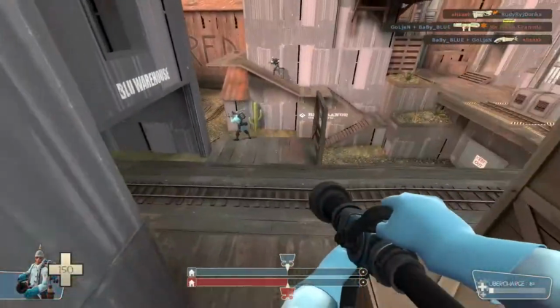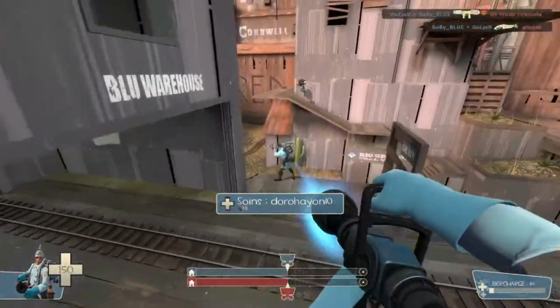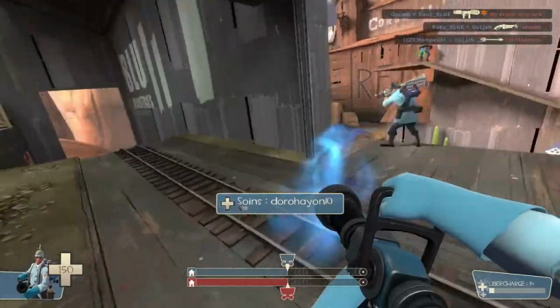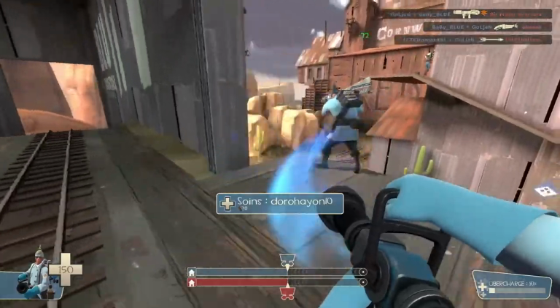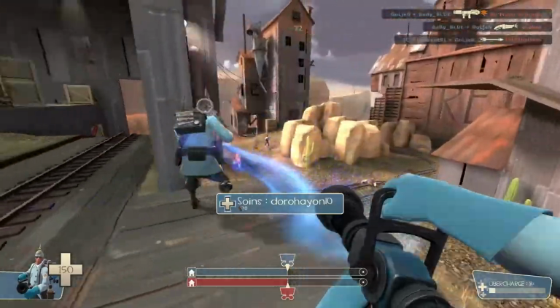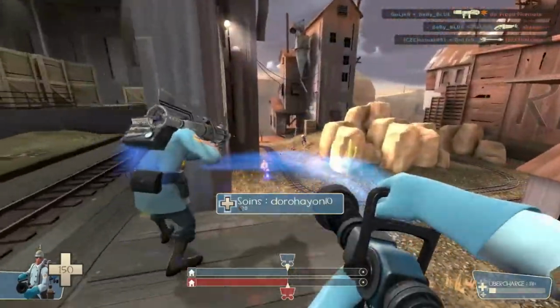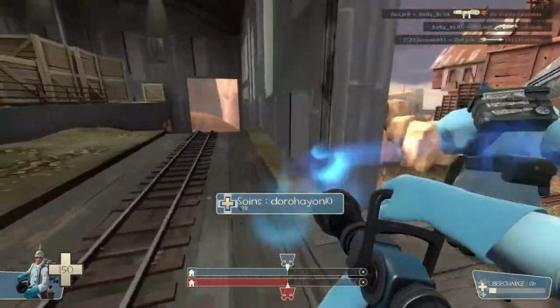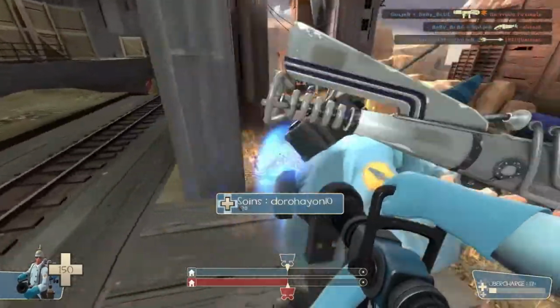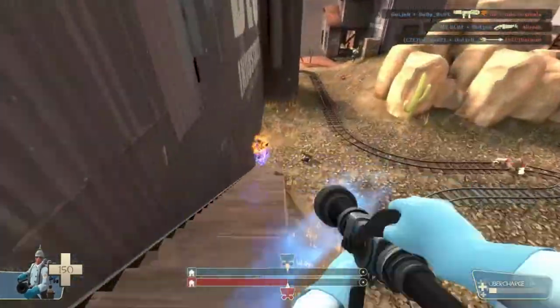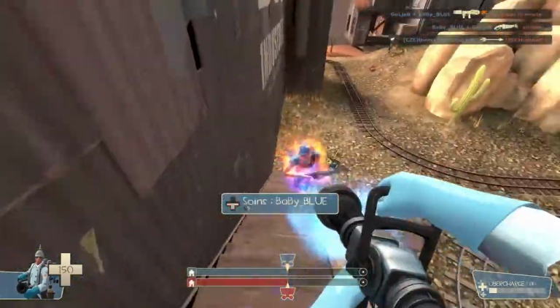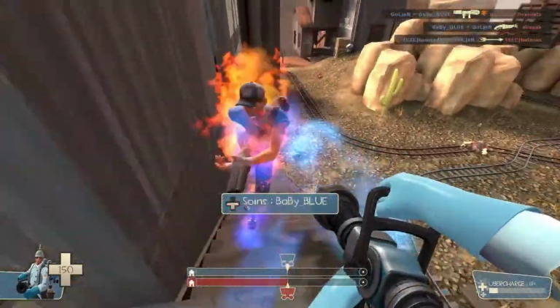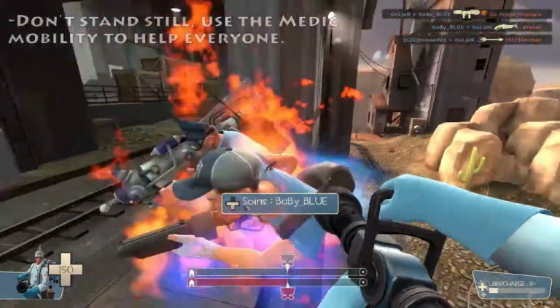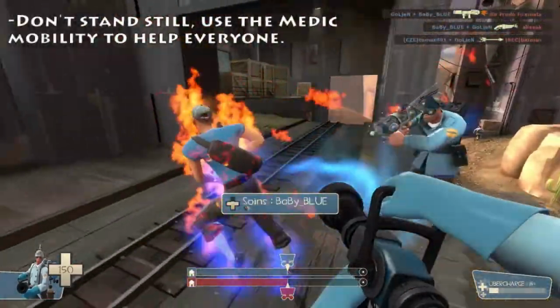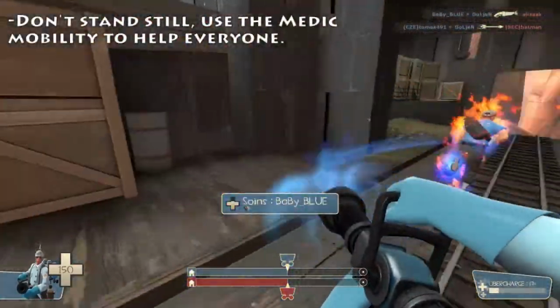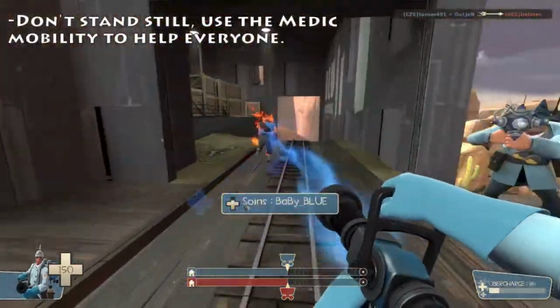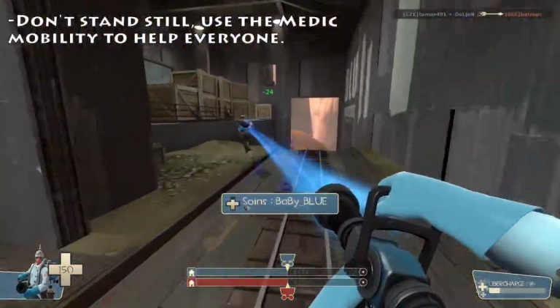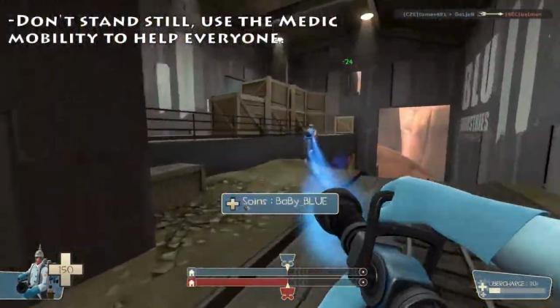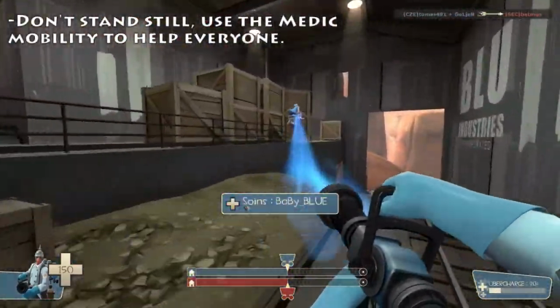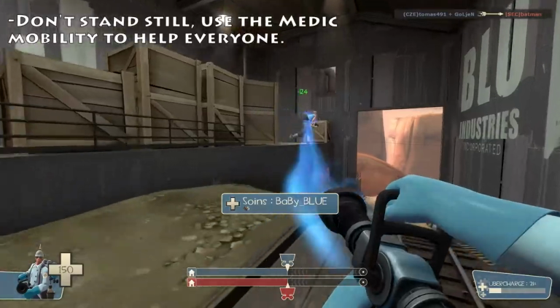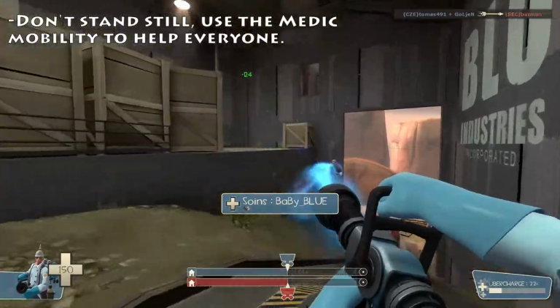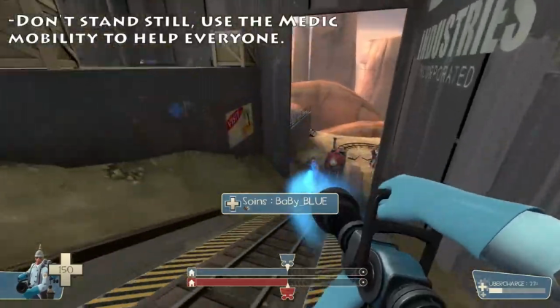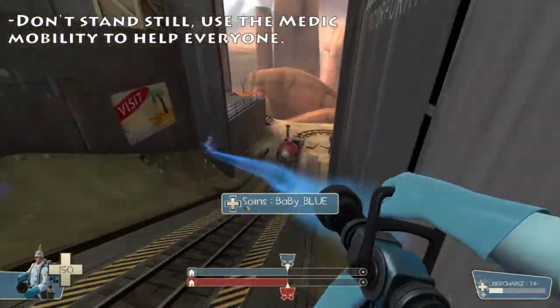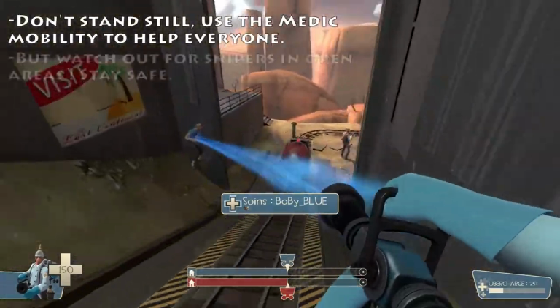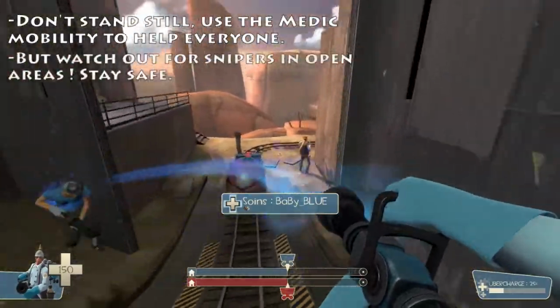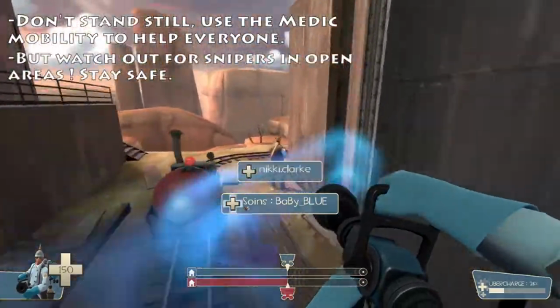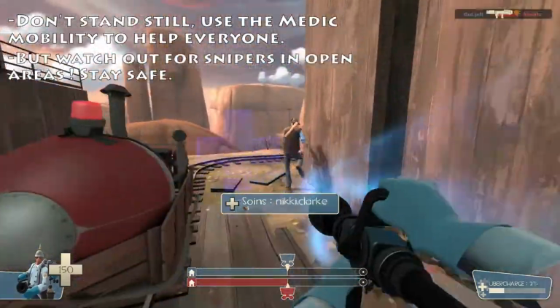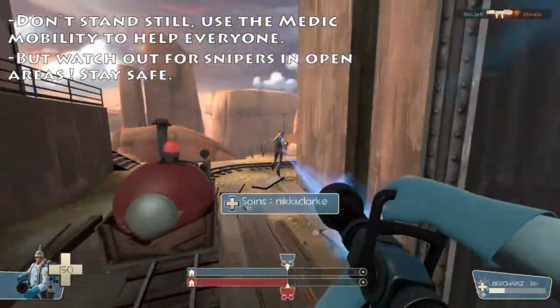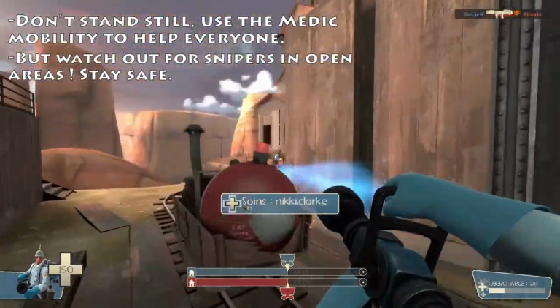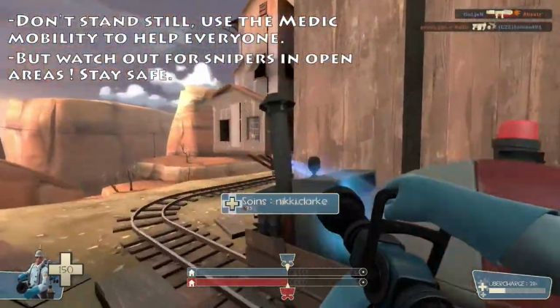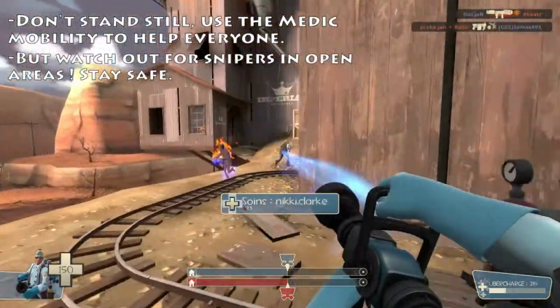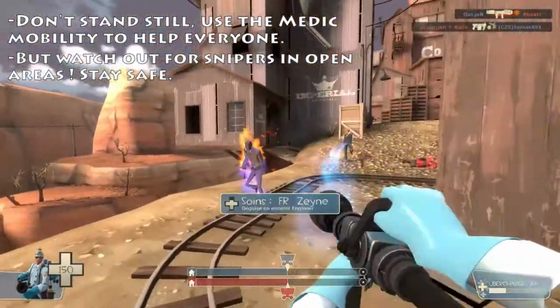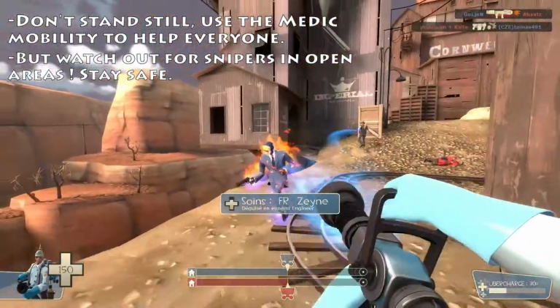You have the speed and you have the health regeneration, so do not just stand in one place — start running around looking for people who need you. Just avoid open areas, as you would be an easy target for snipers.